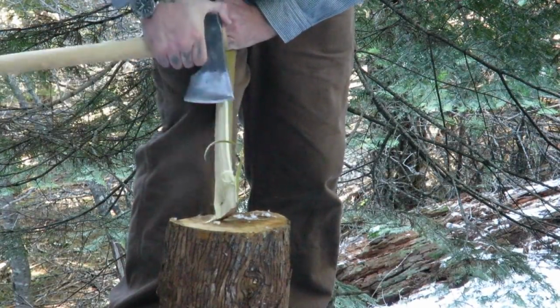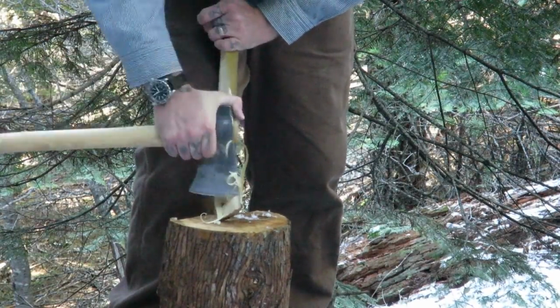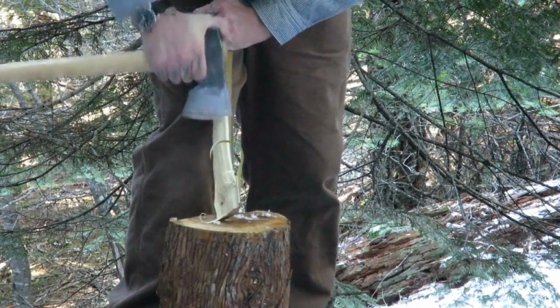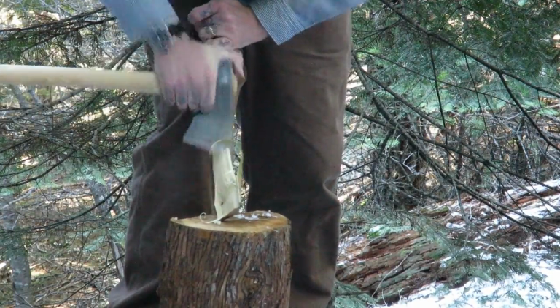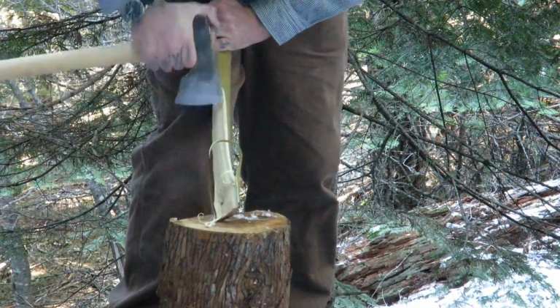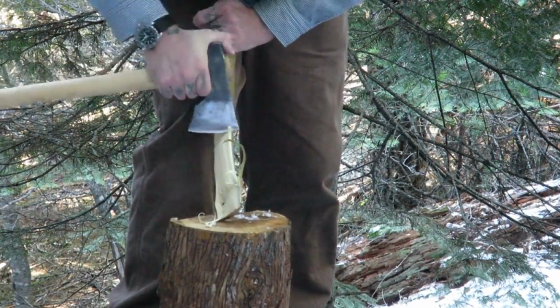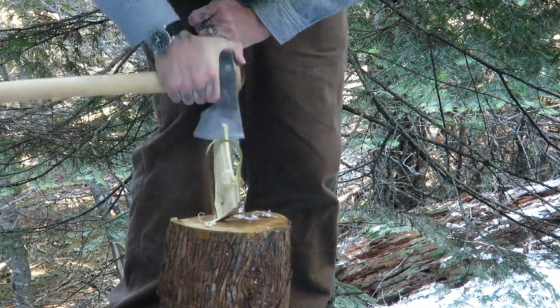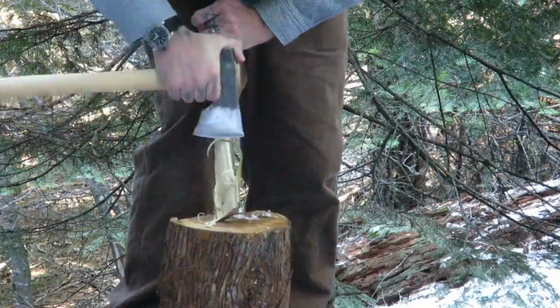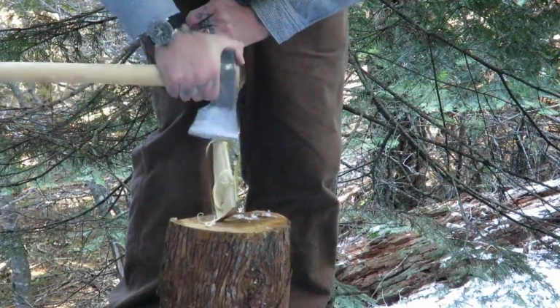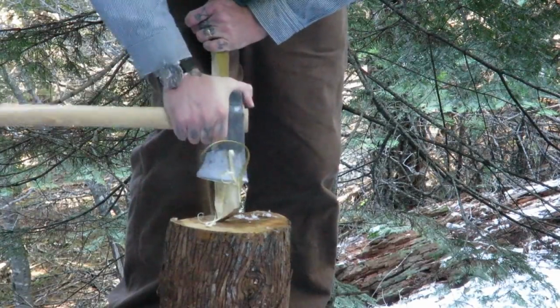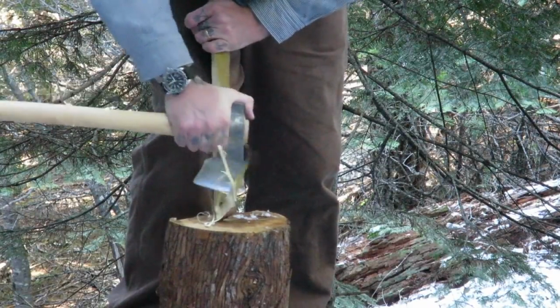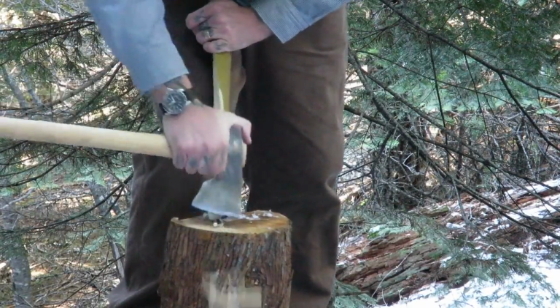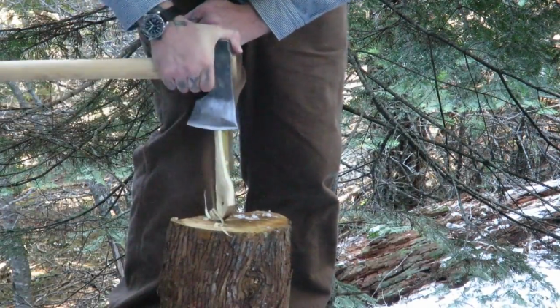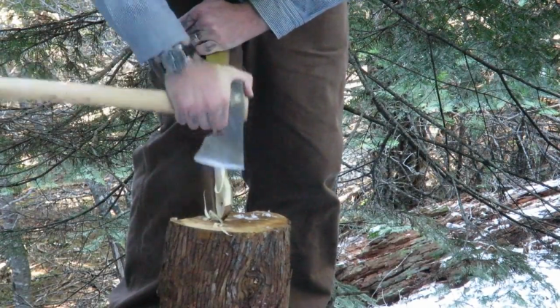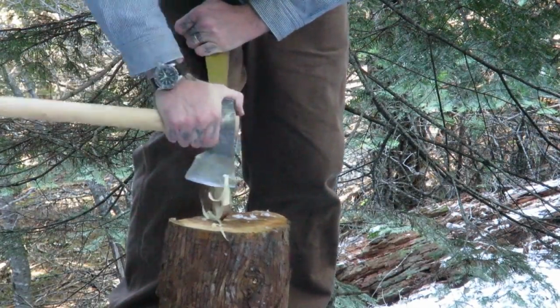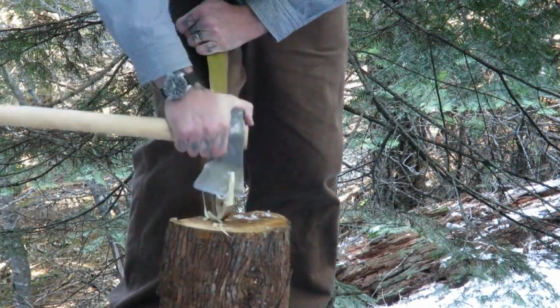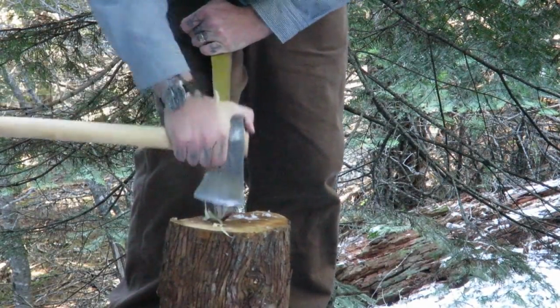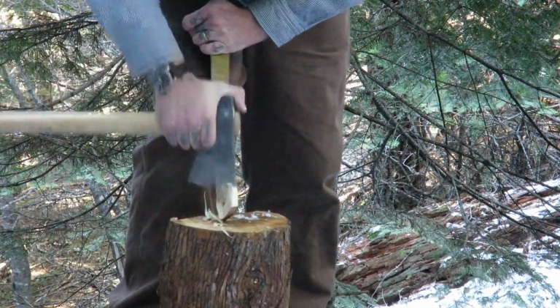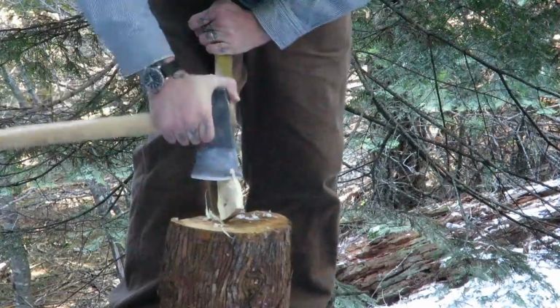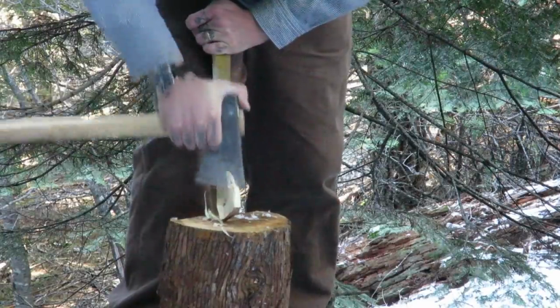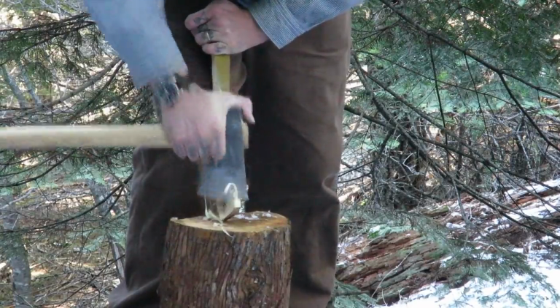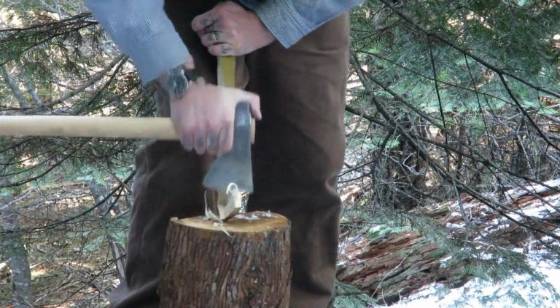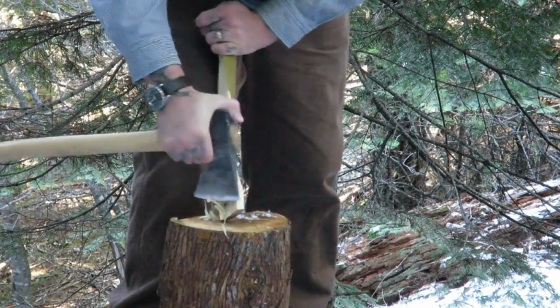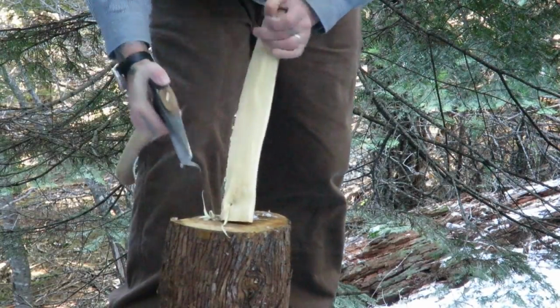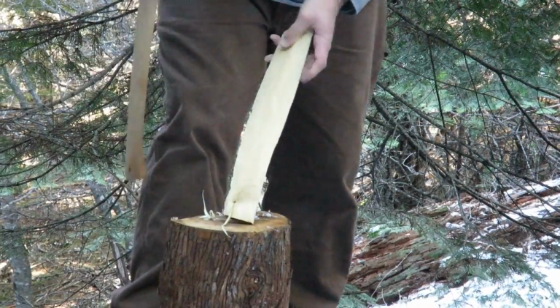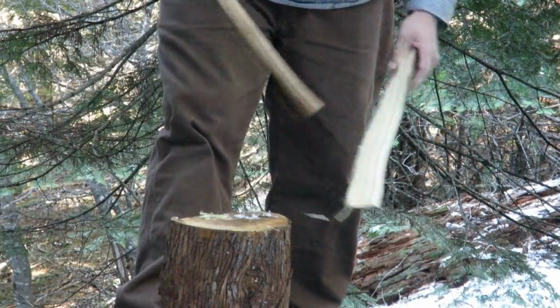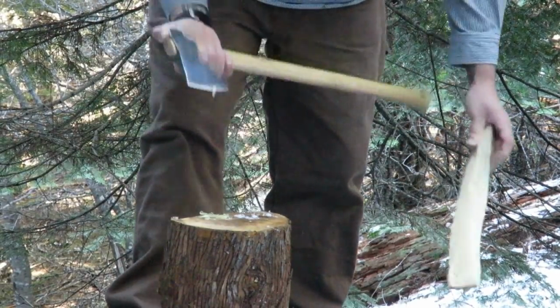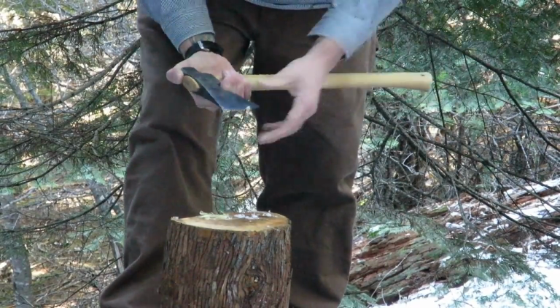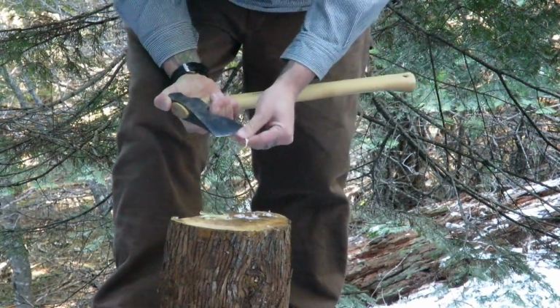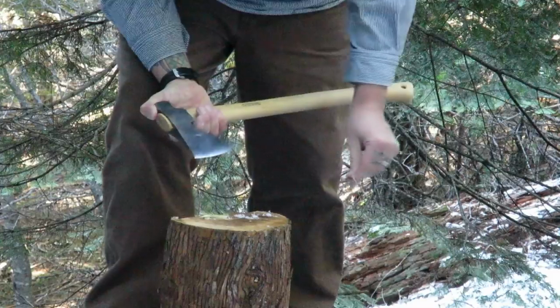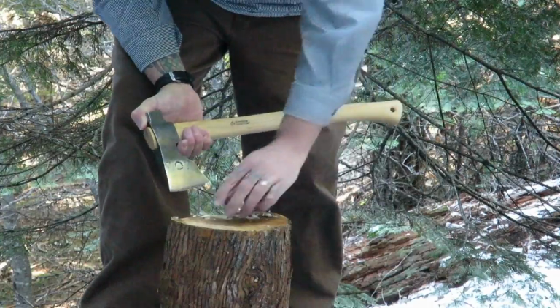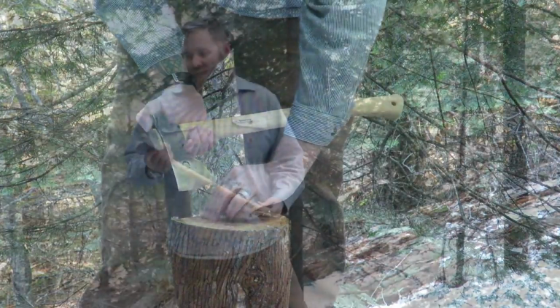A lot of people nowadays are buying axes for bushcraft and doing things like making bowls and spoons and things like that. I feel that this would really make a great axe for those type of projects.